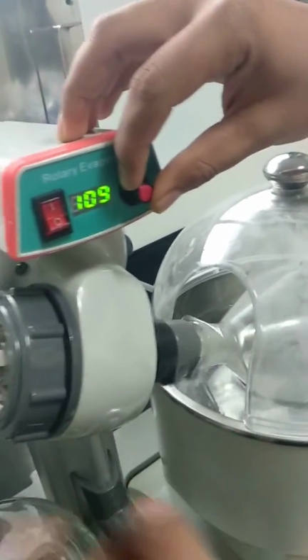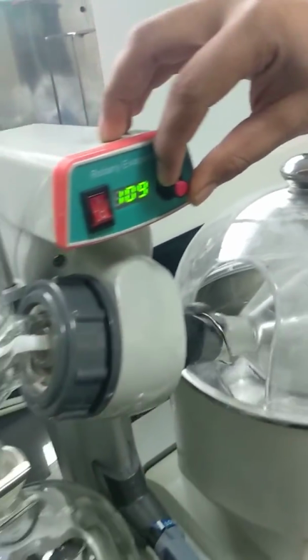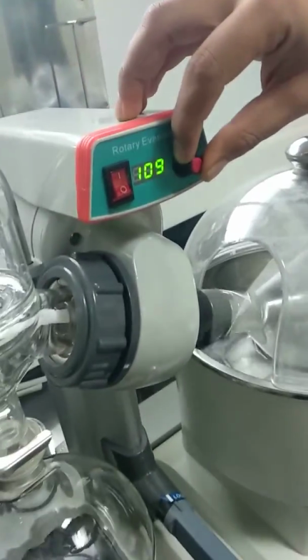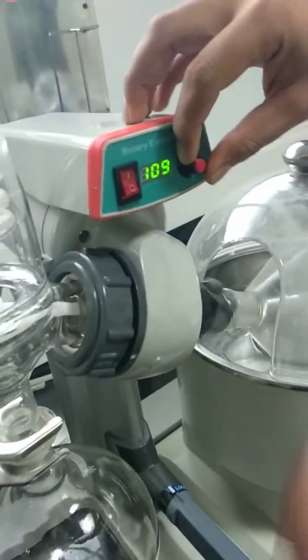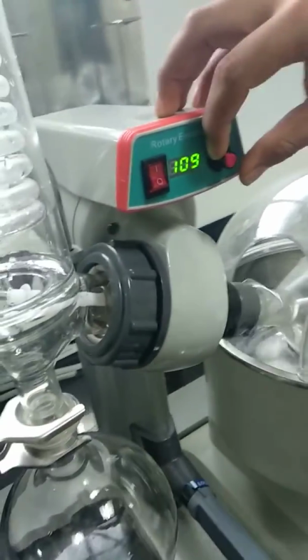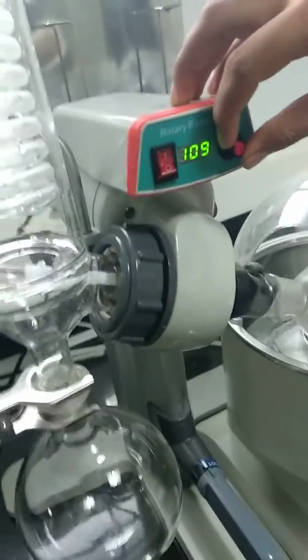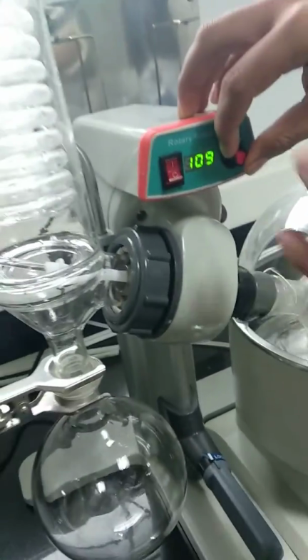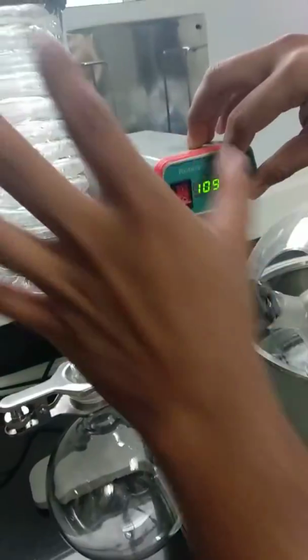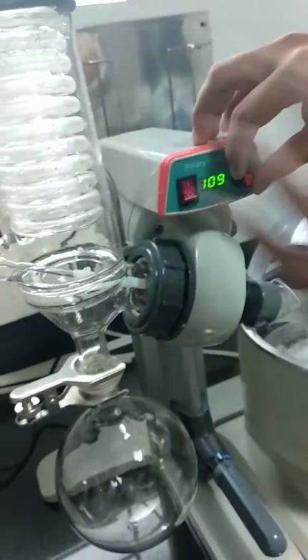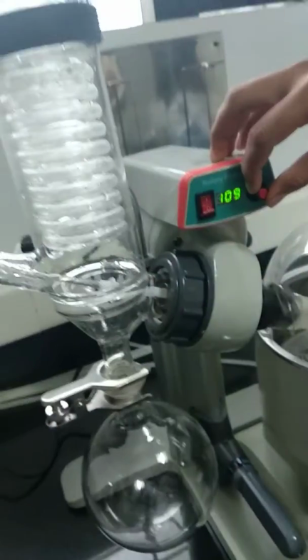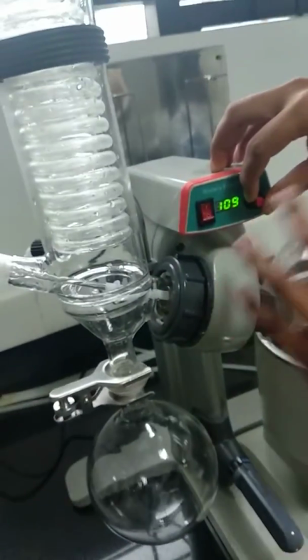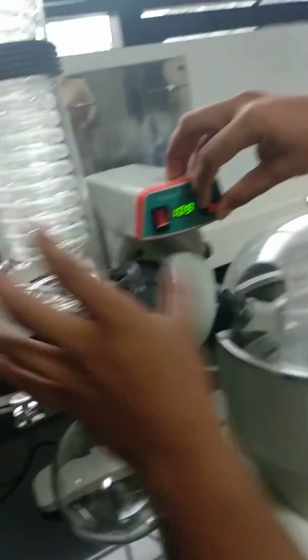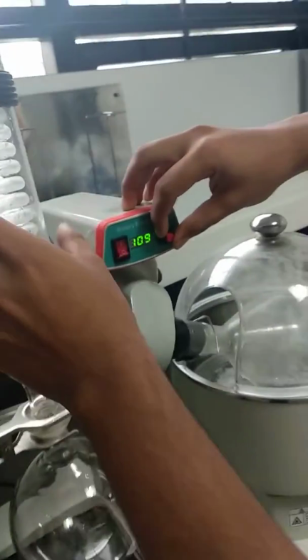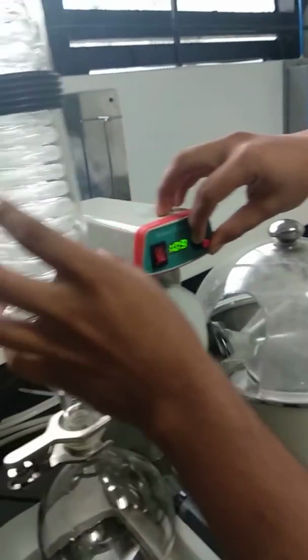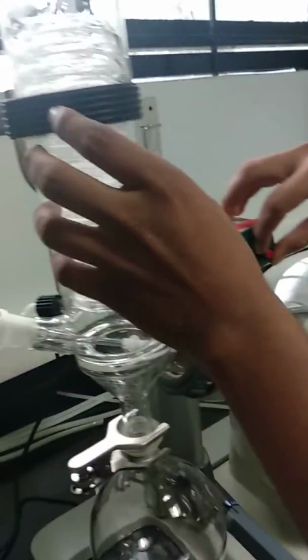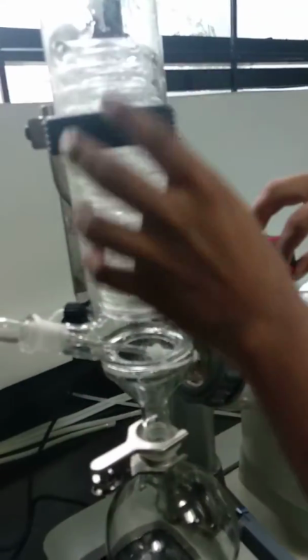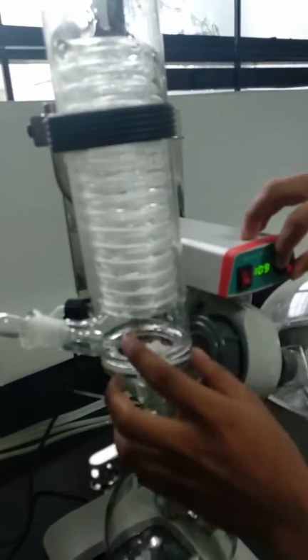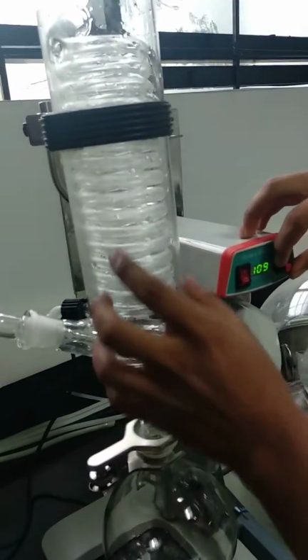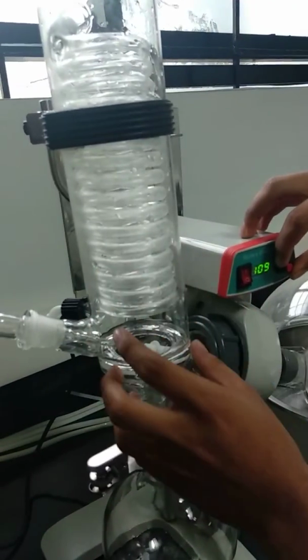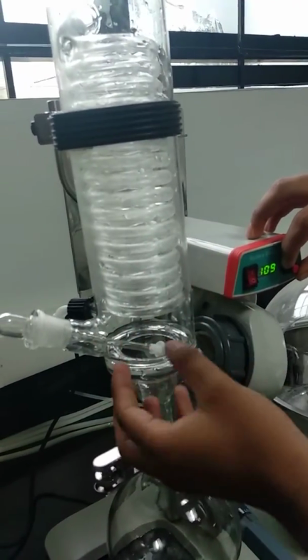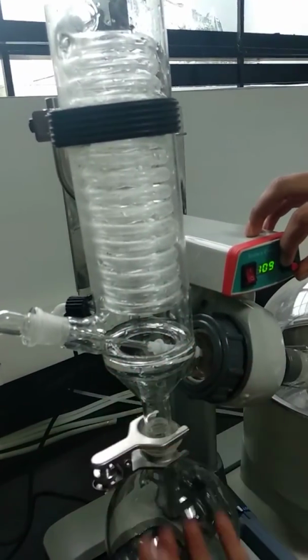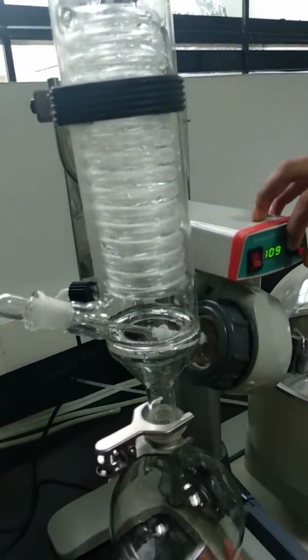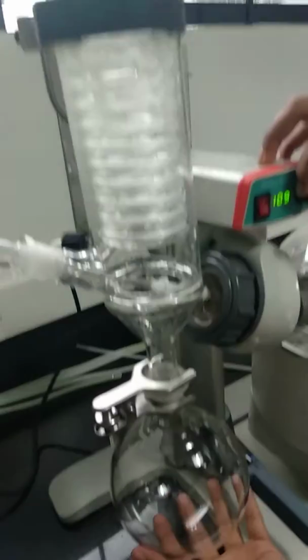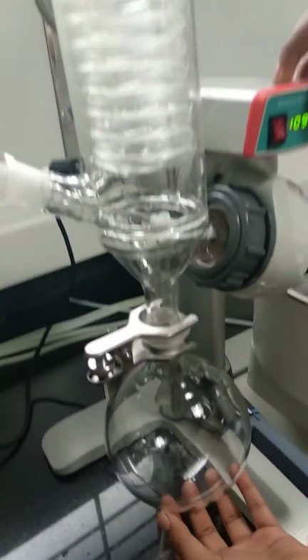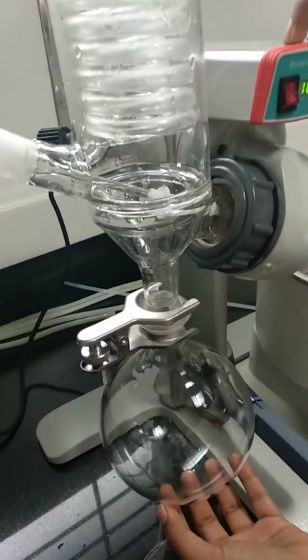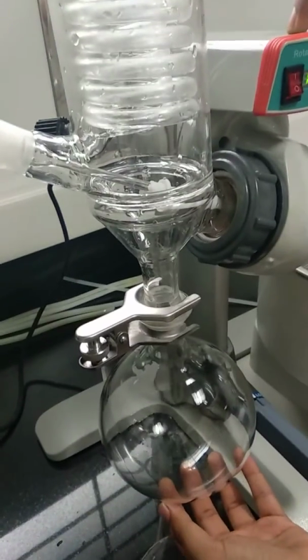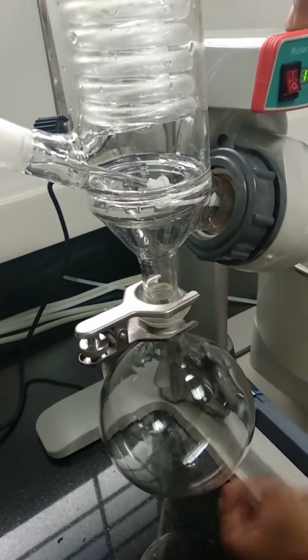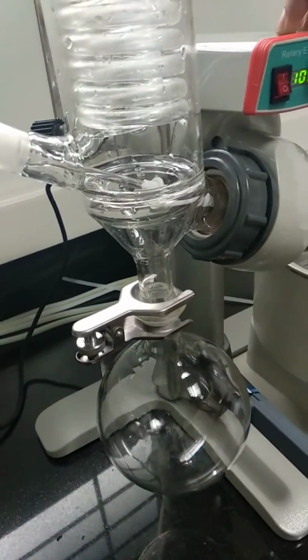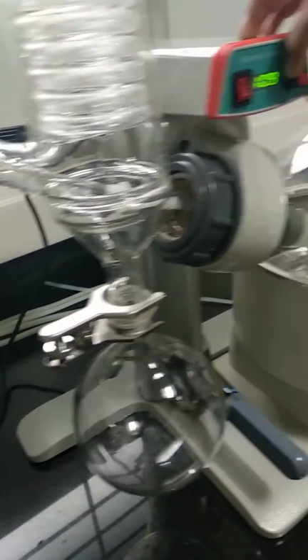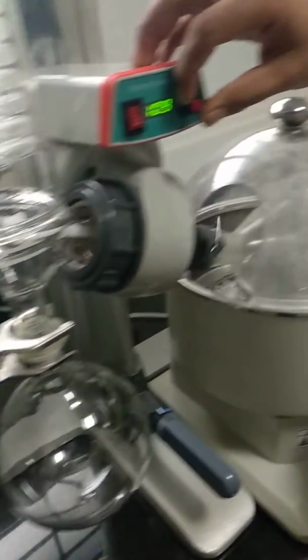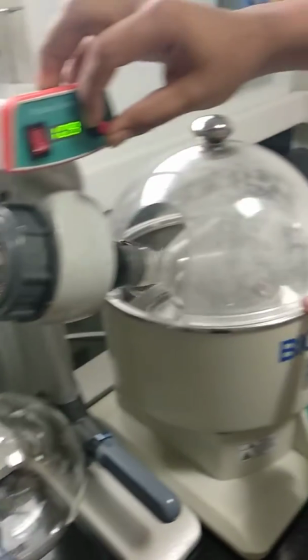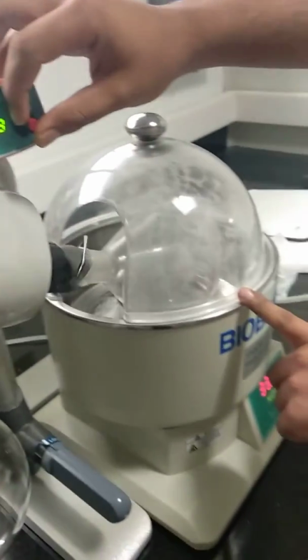Once your mixture is there, all the vapor pressure — the vapor is going to go into the condenser and it is going to condense. The solvent is going to separate and the one left out here will be your sample.